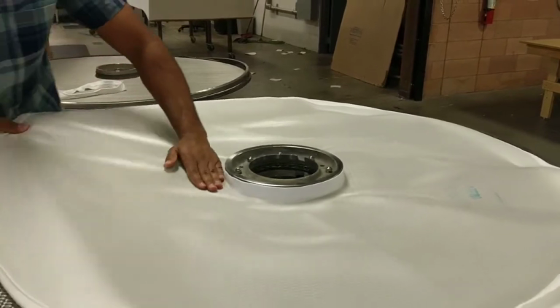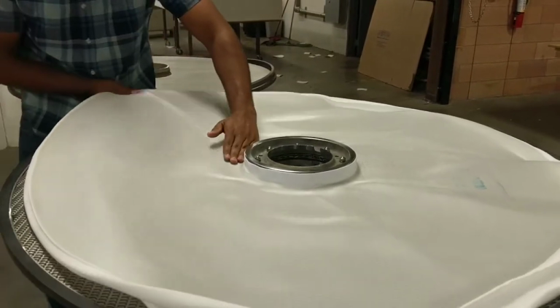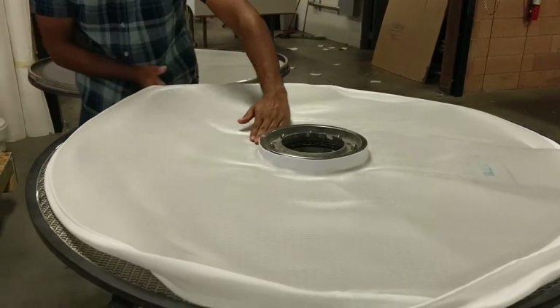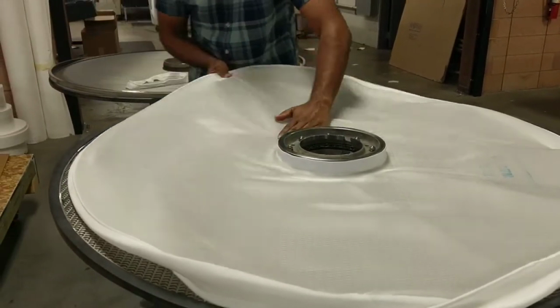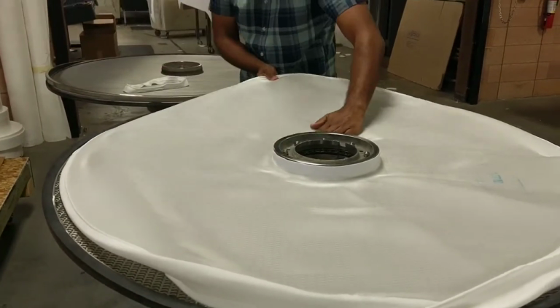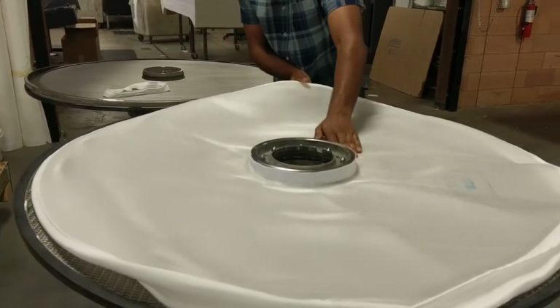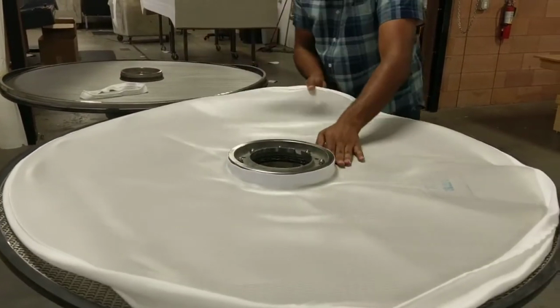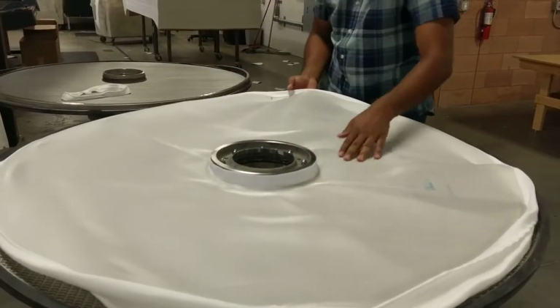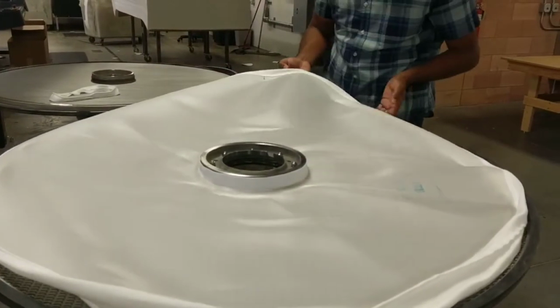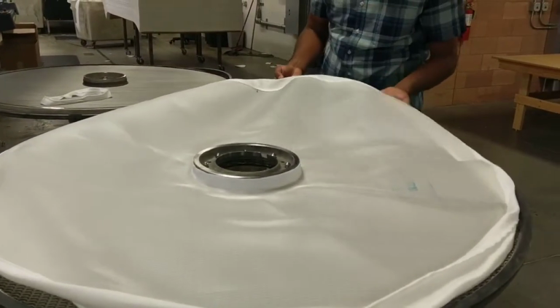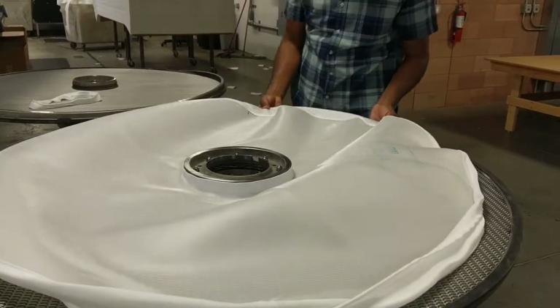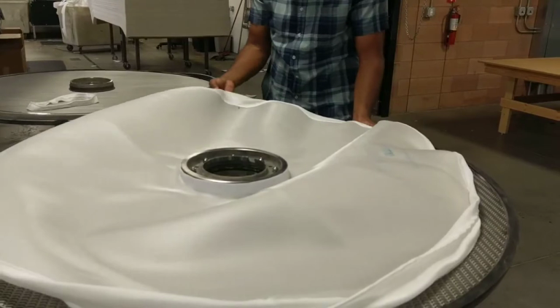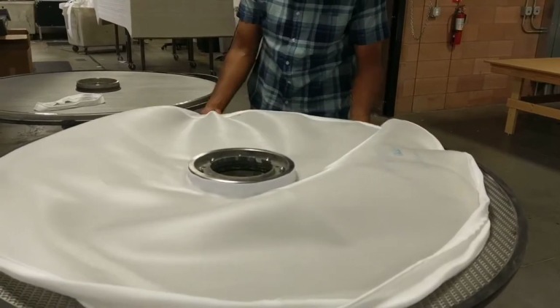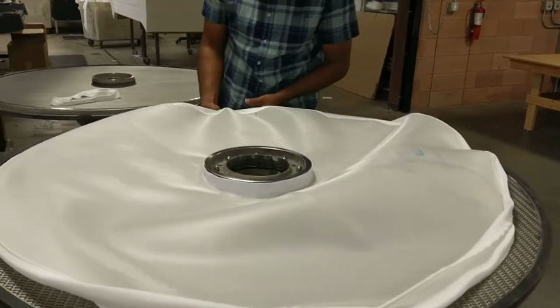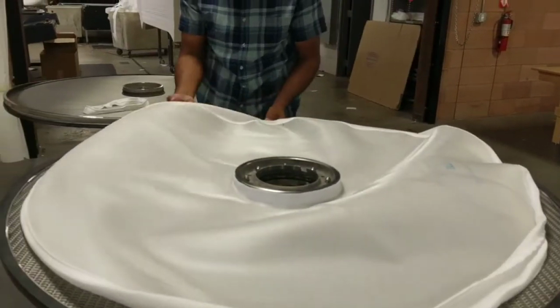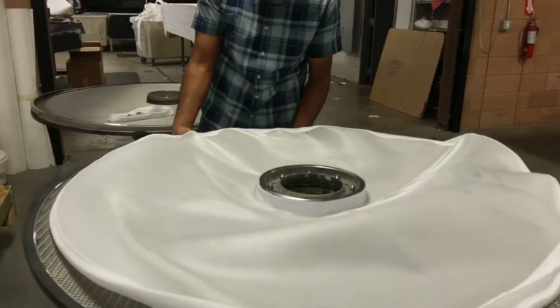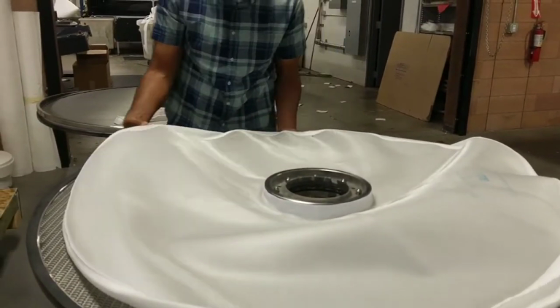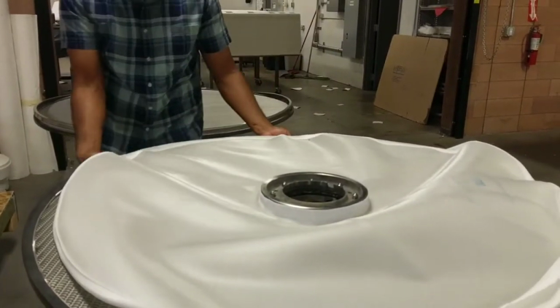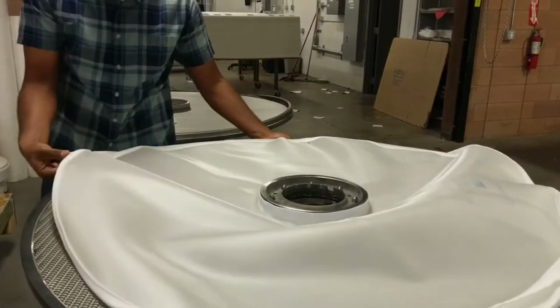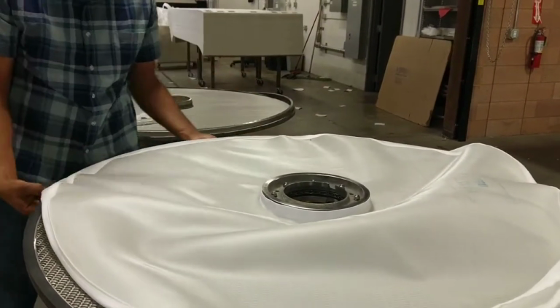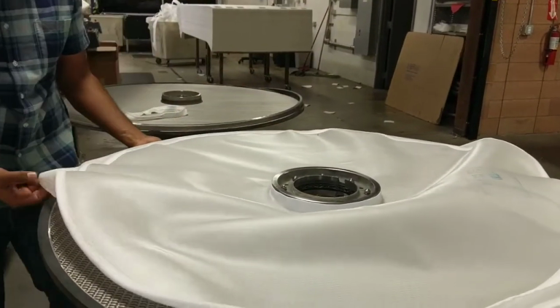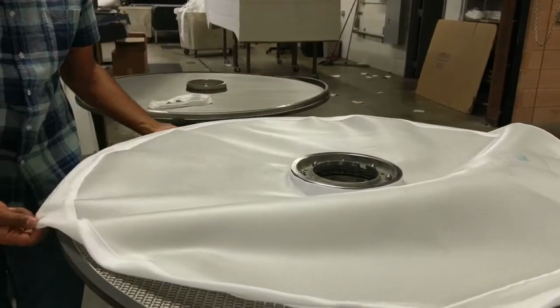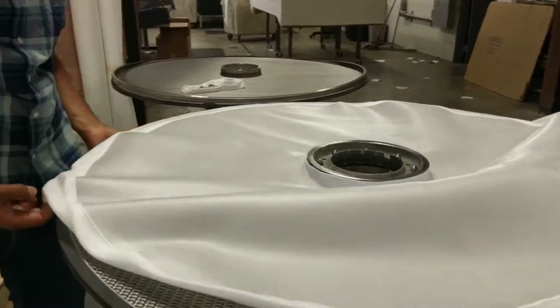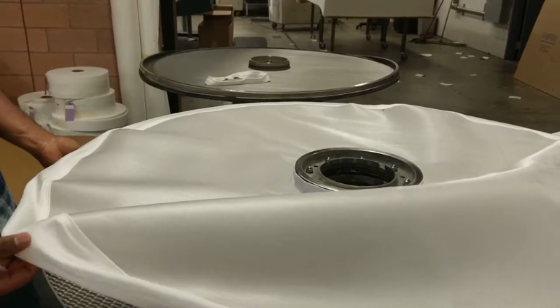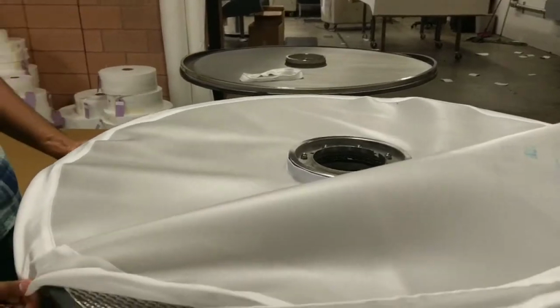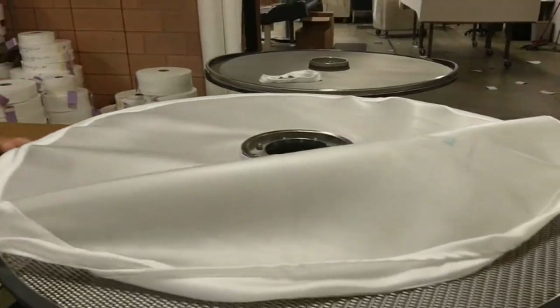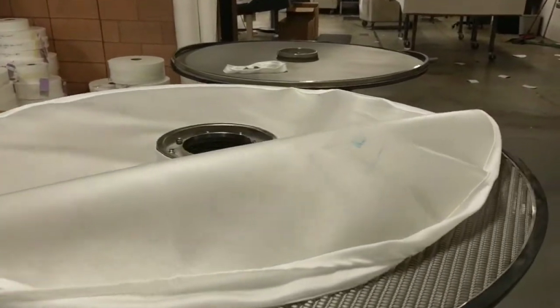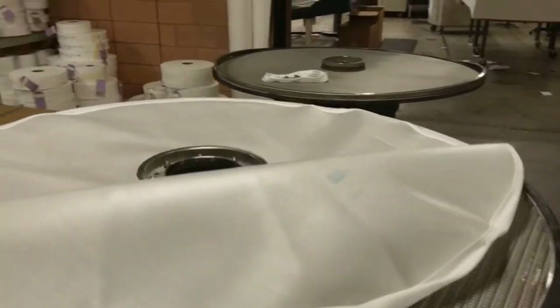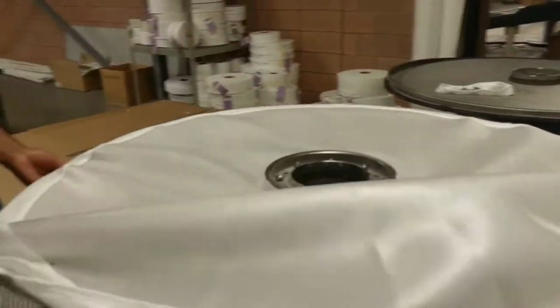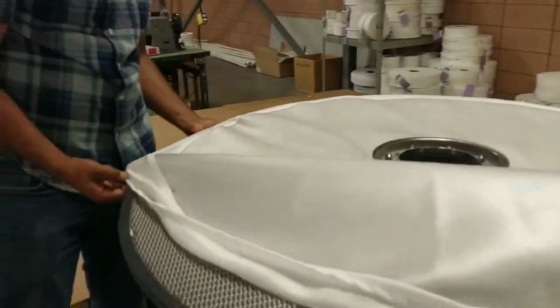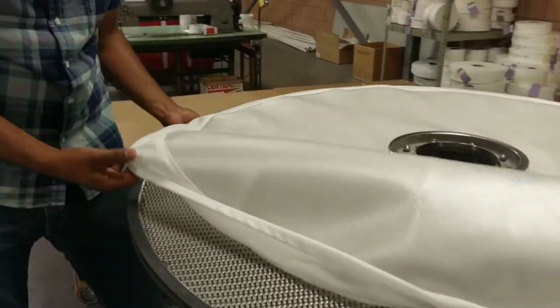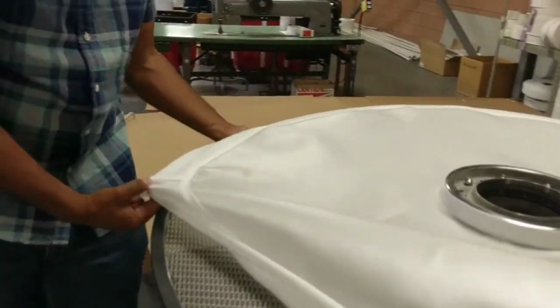Install the outer edge of the bag using the snap flange. Work the flange around the frame until the bag is about 85% installed, and then snap the remaining portion over the frame.